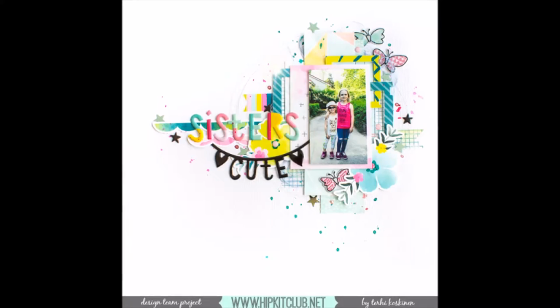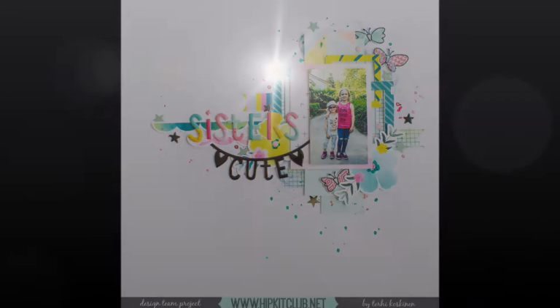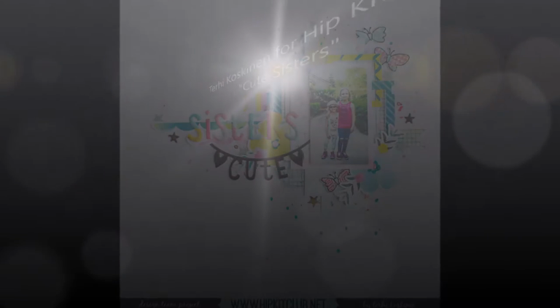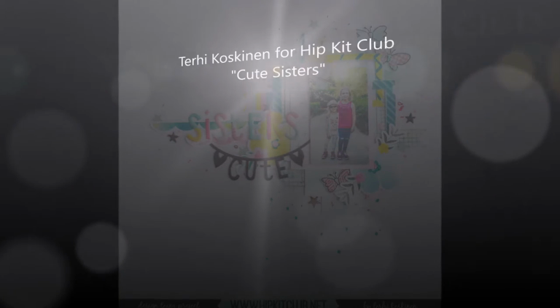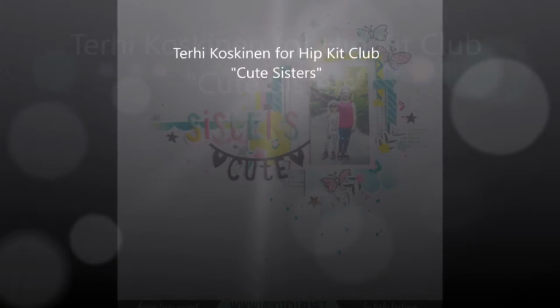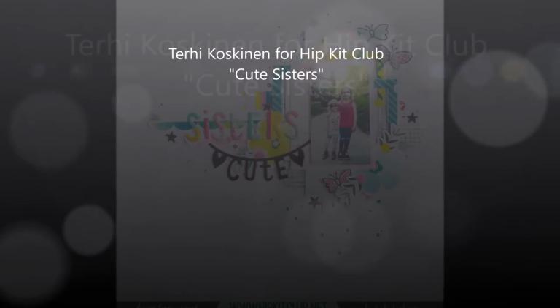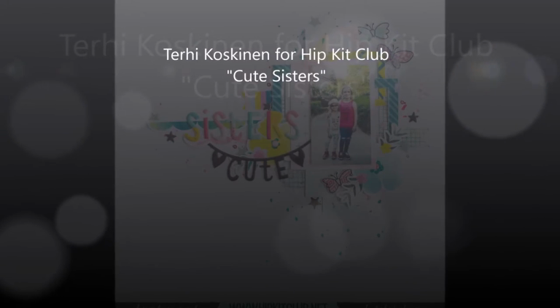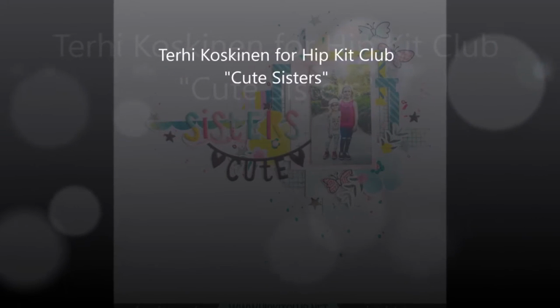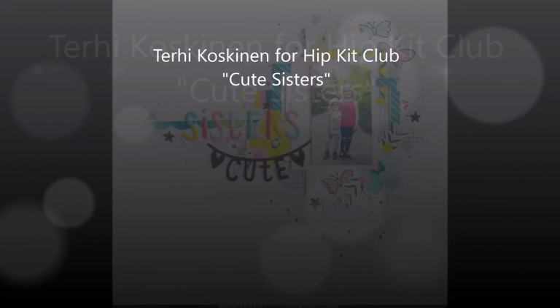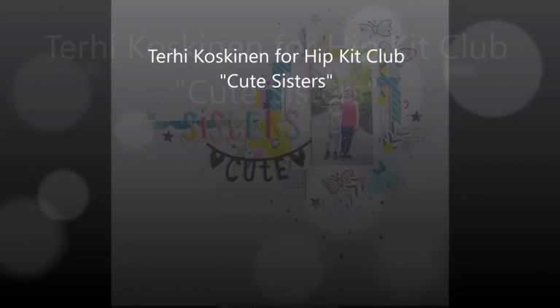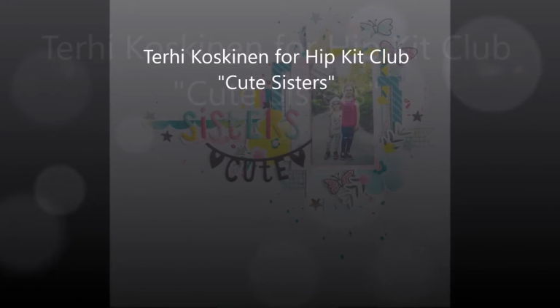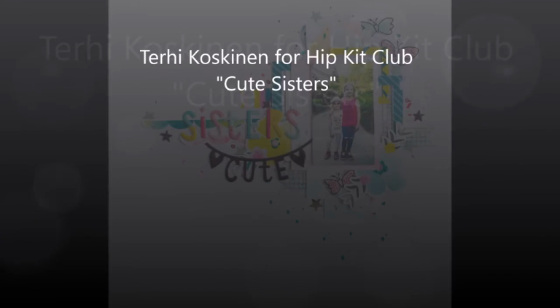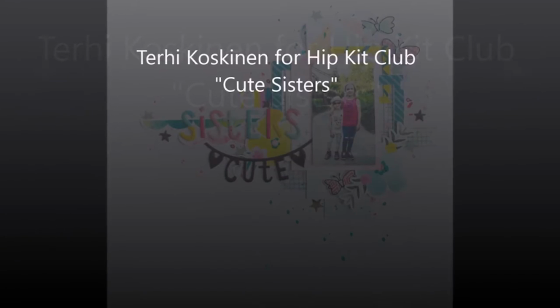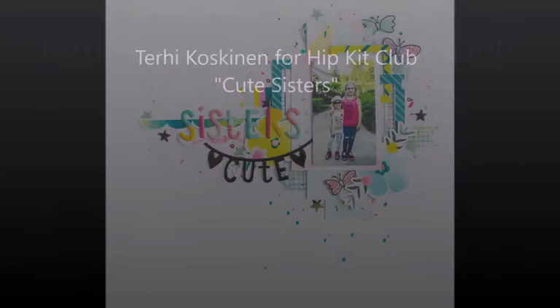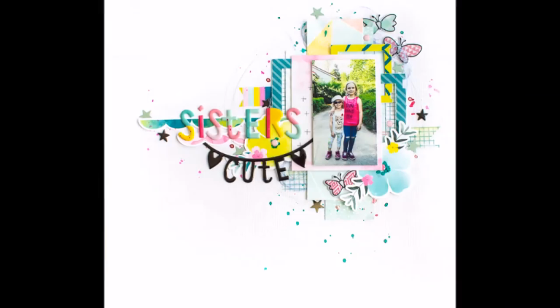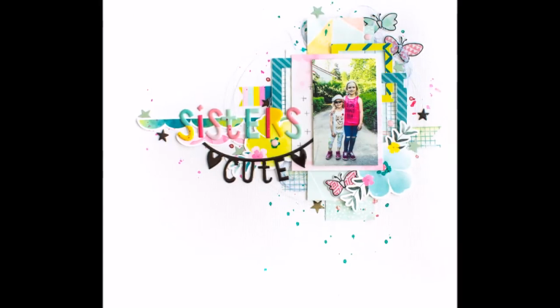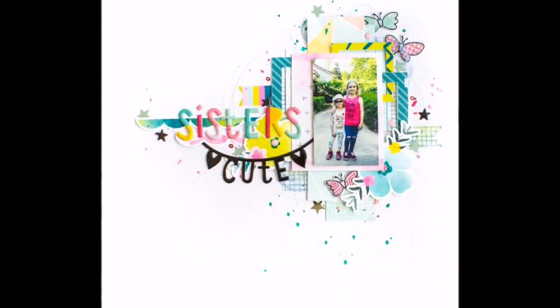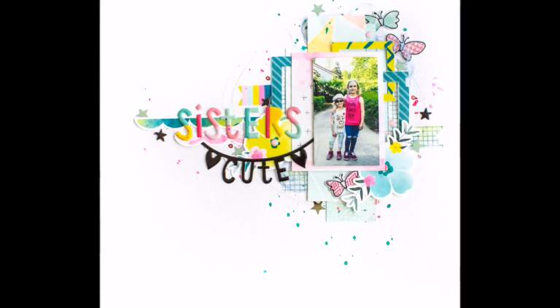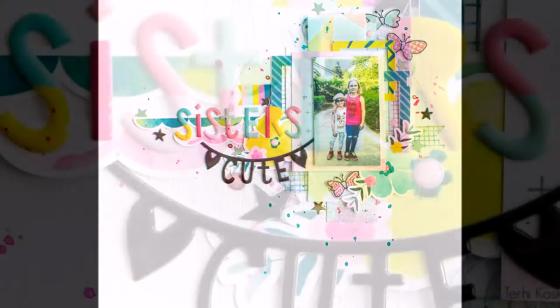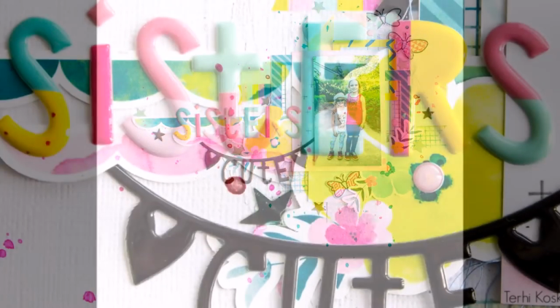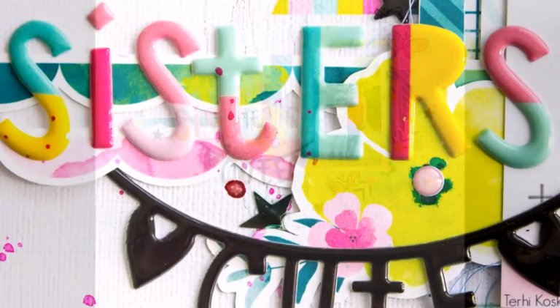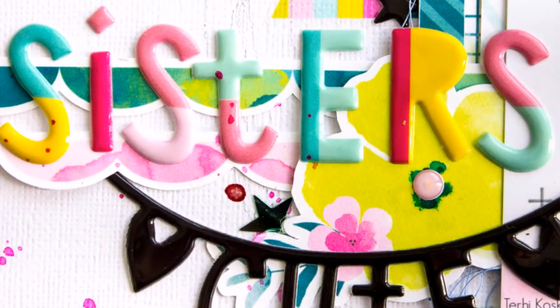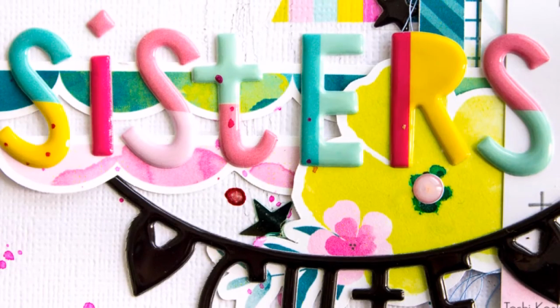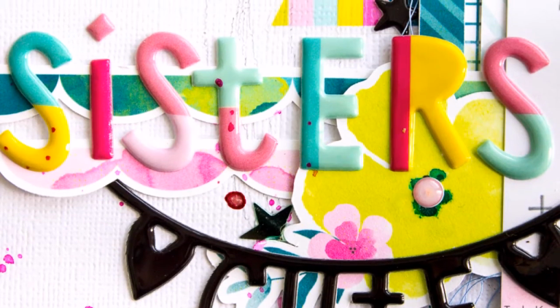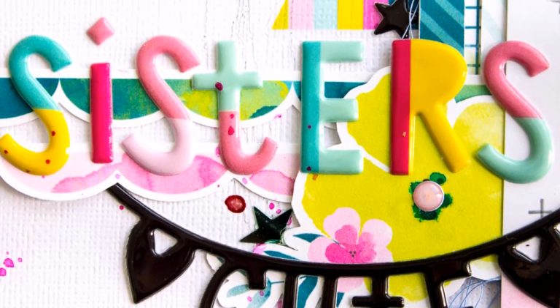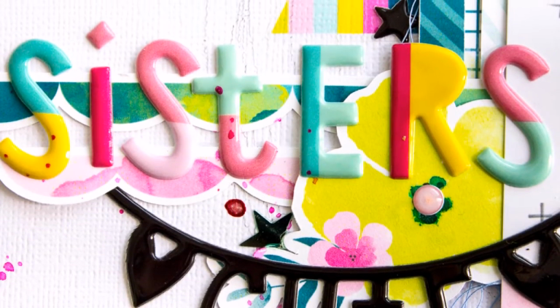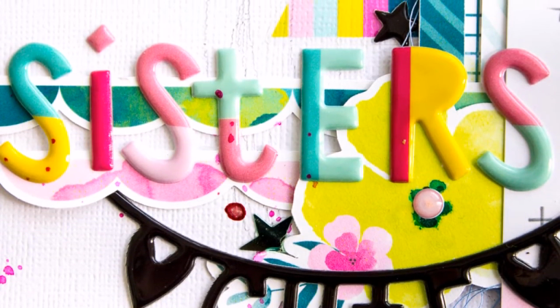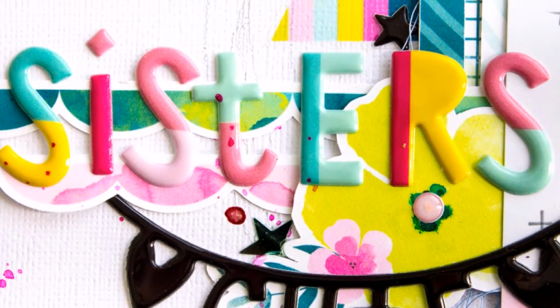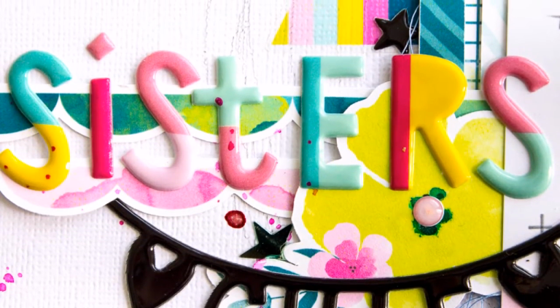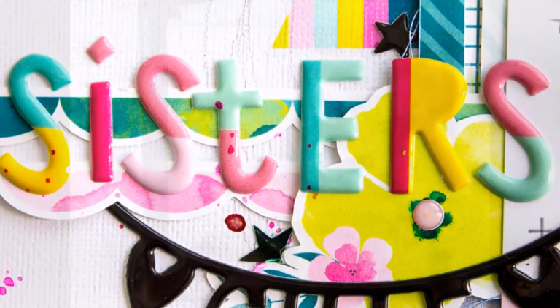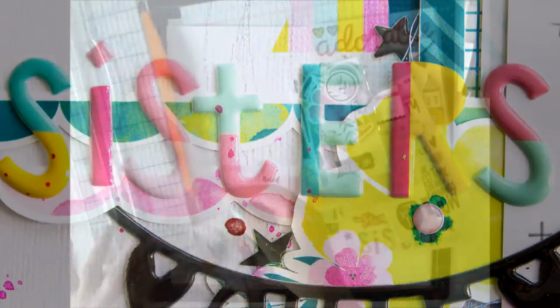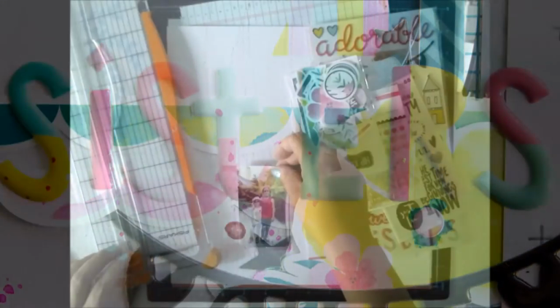Hi all! Terhi here! I'm sharing my super easy and quick layout with August Hip Kits, and I'm using only cardstock from the cardstock kit.